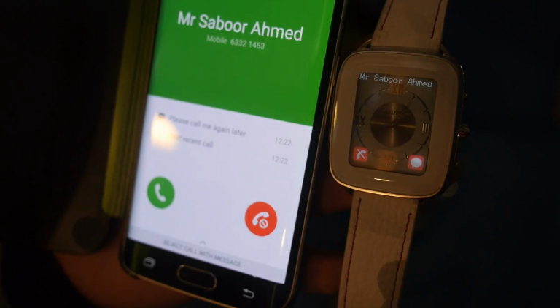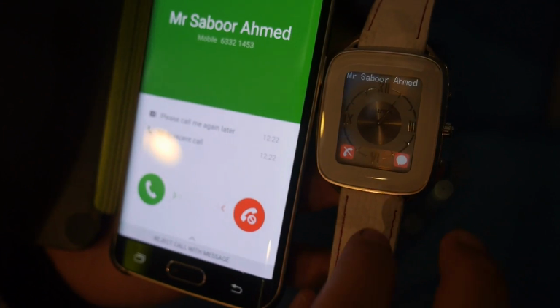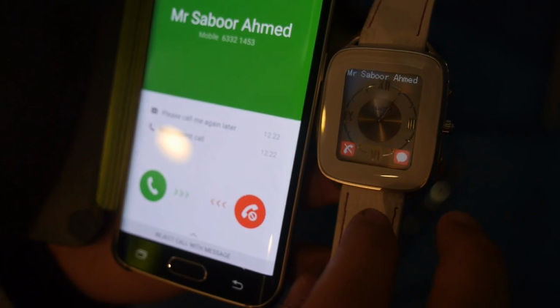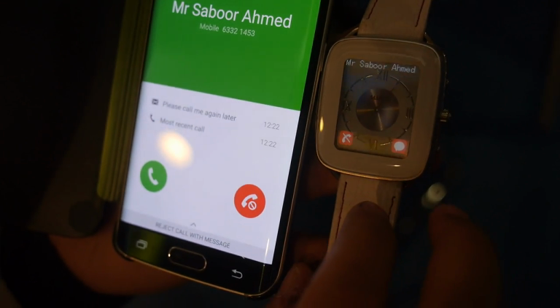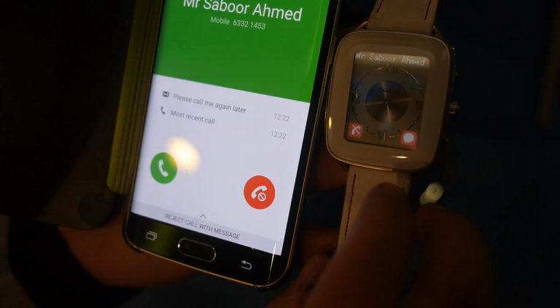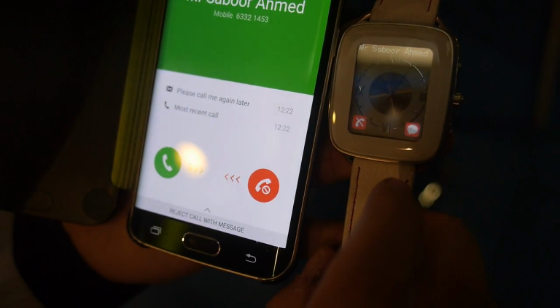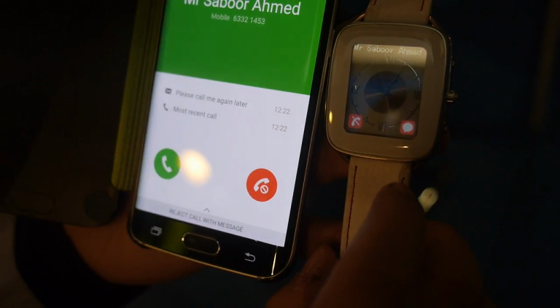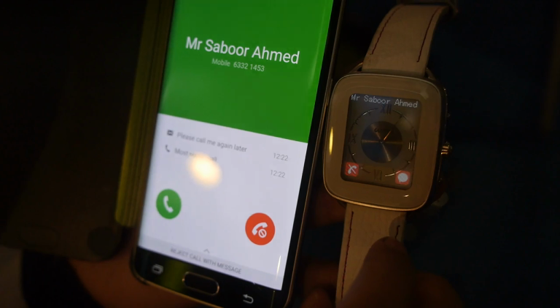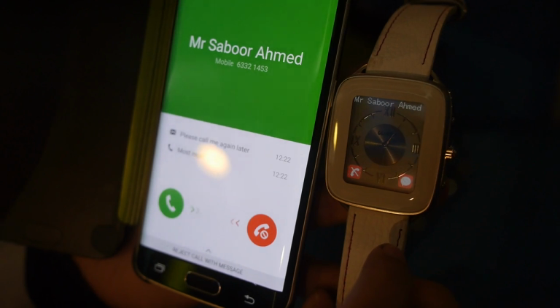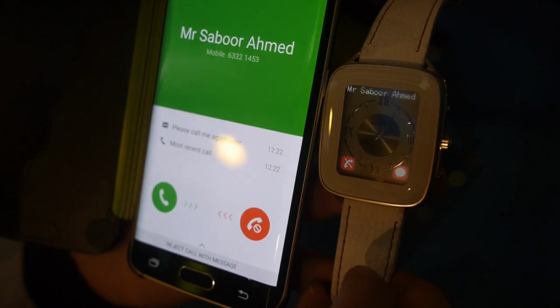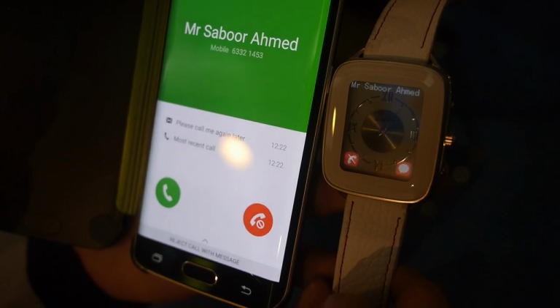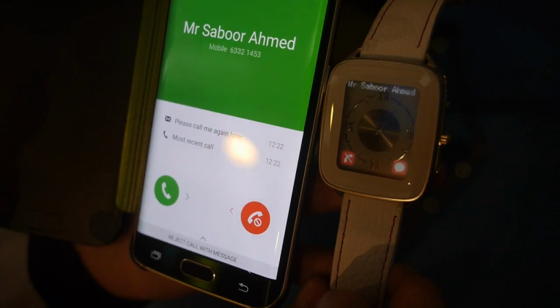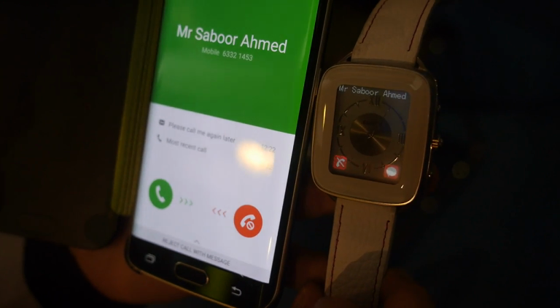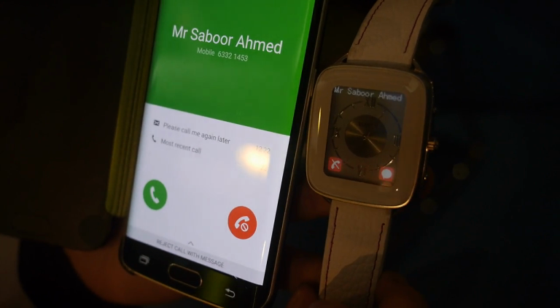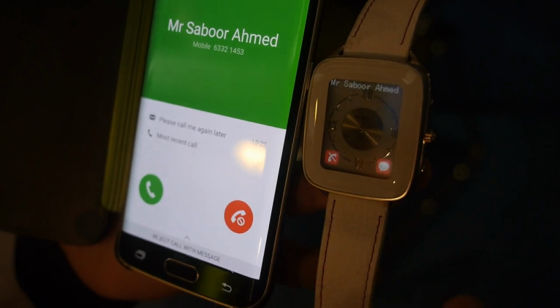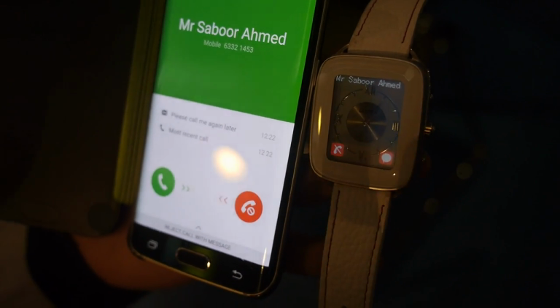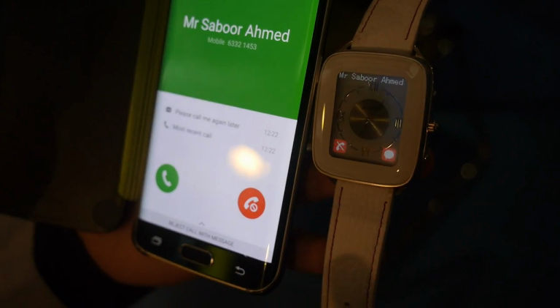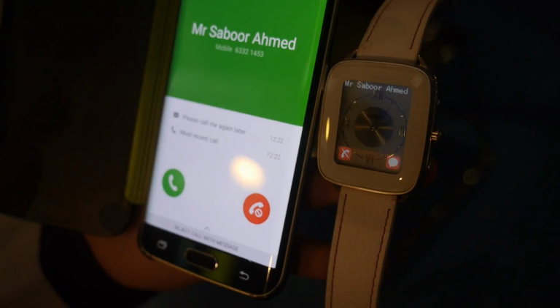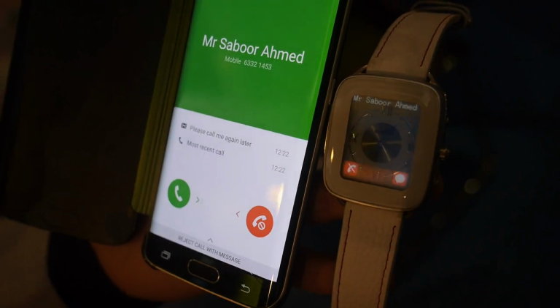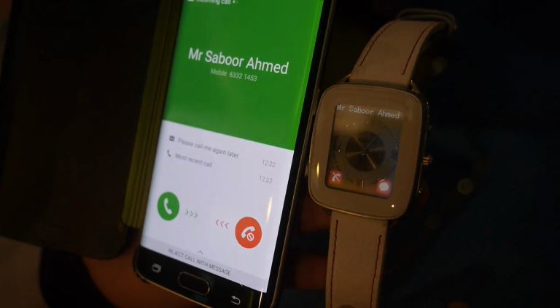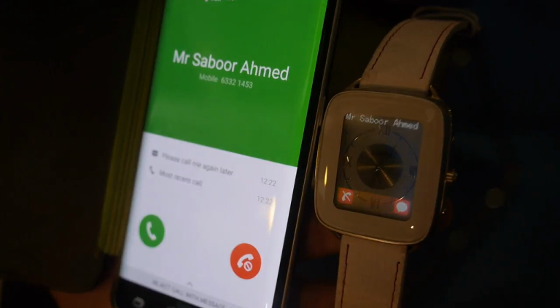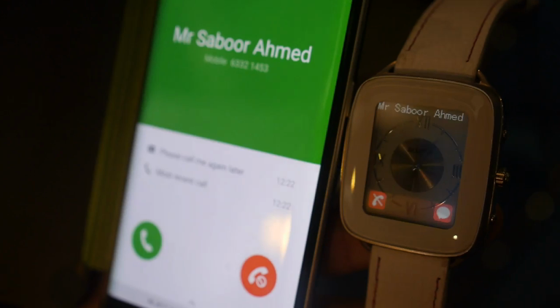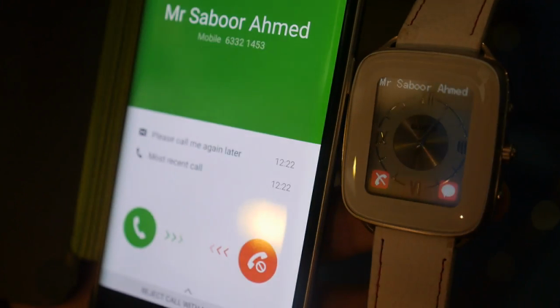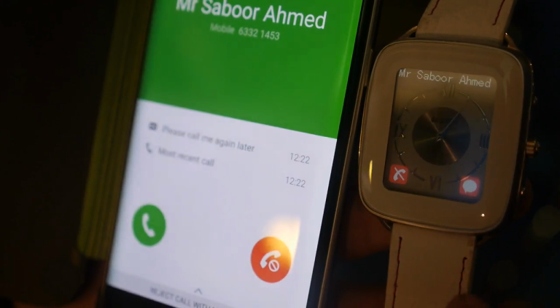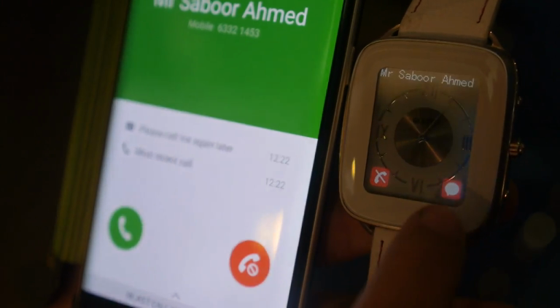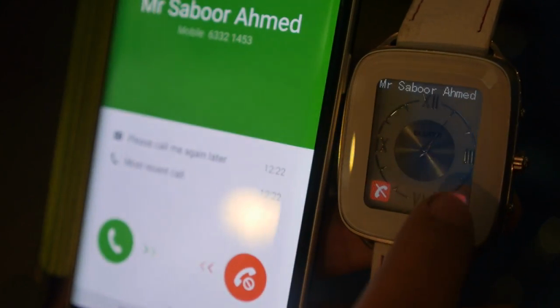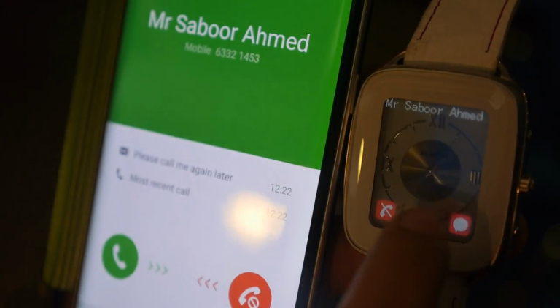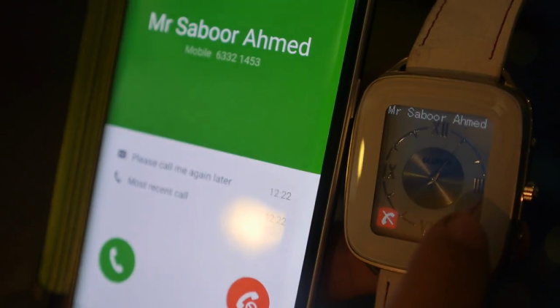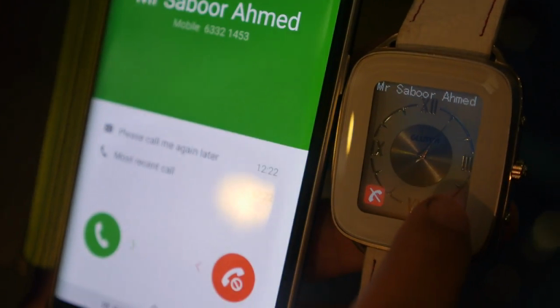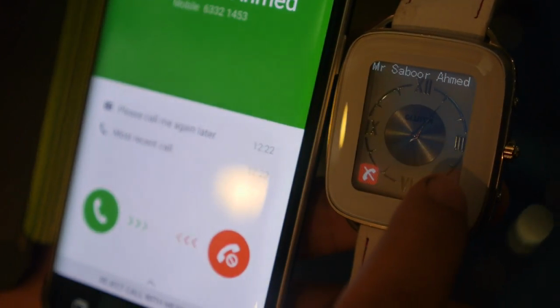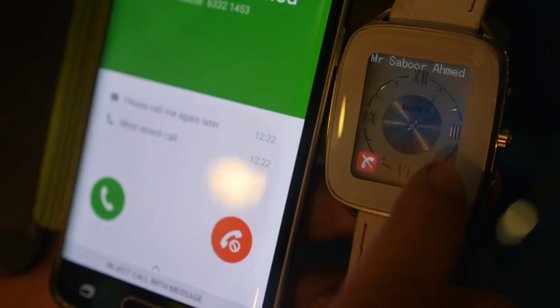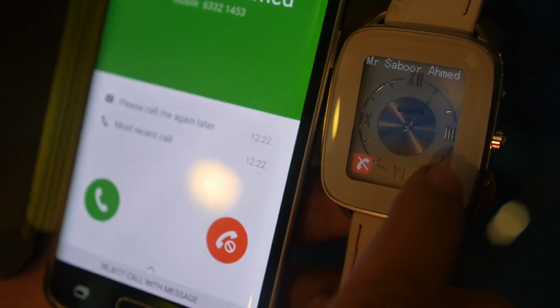The battery life maximum is 5 days, then you need to recharge. Of course the watch battery lasts for 3 years, so you won't carry a dummy black screen on your hand. We're updating the software and doing a bunch of features there.